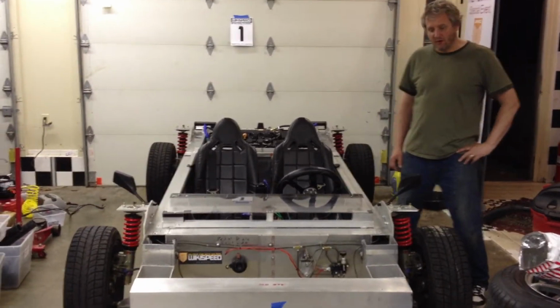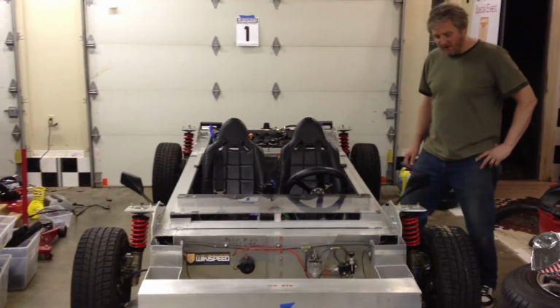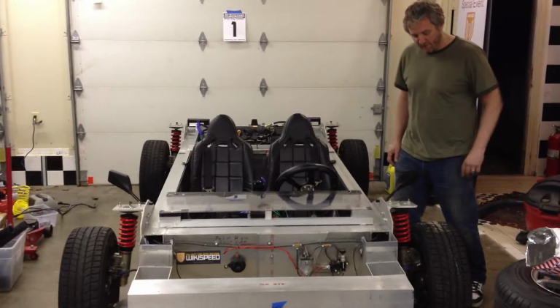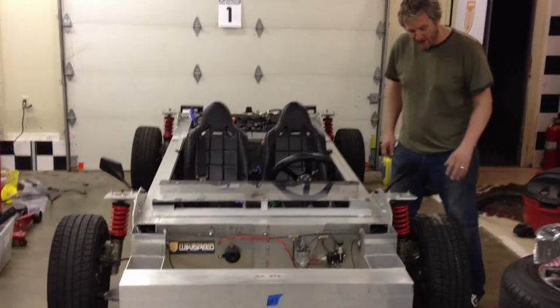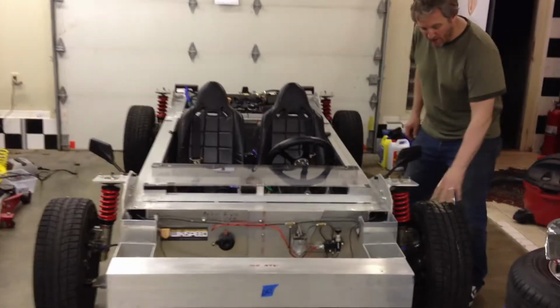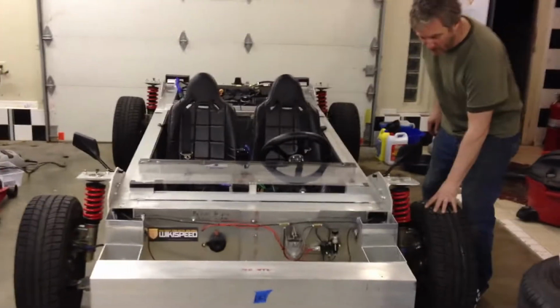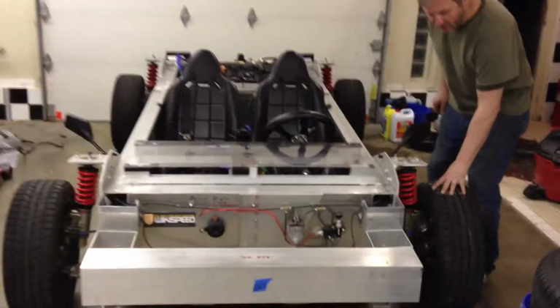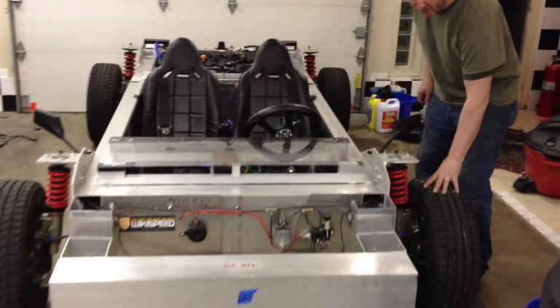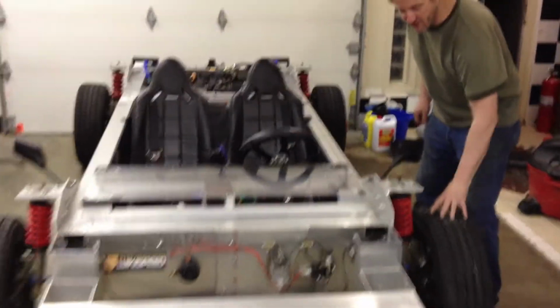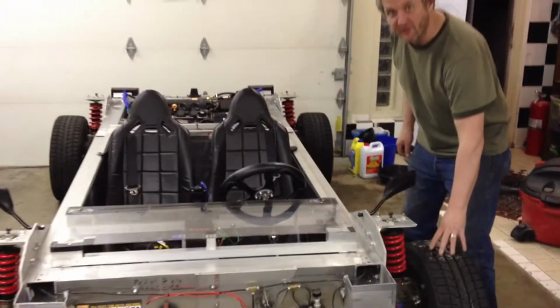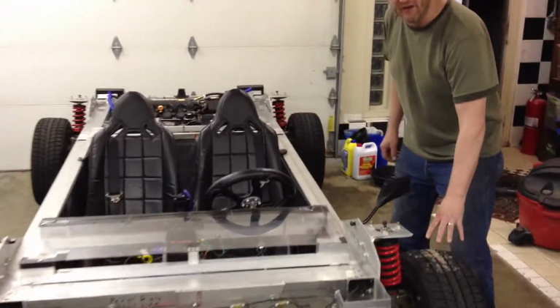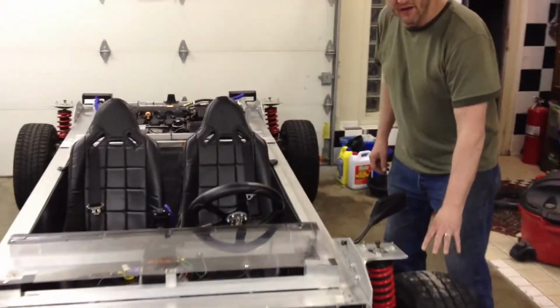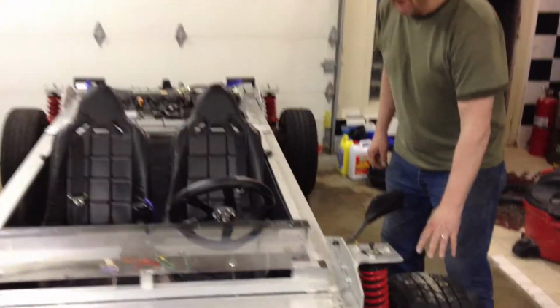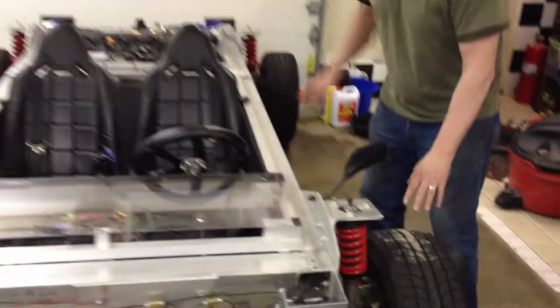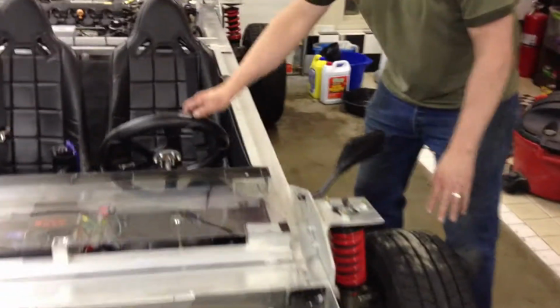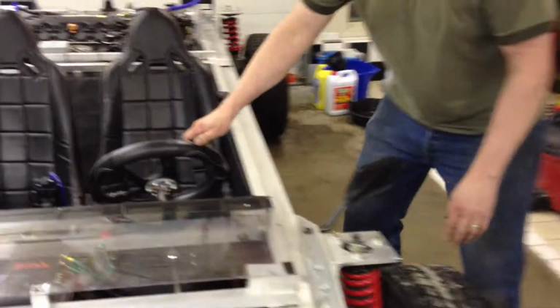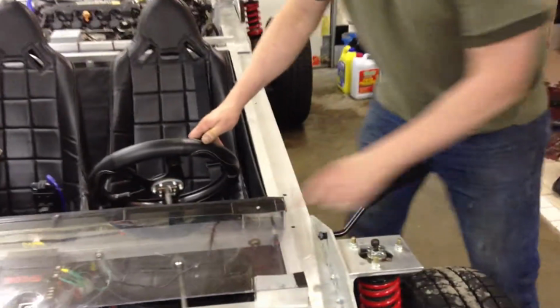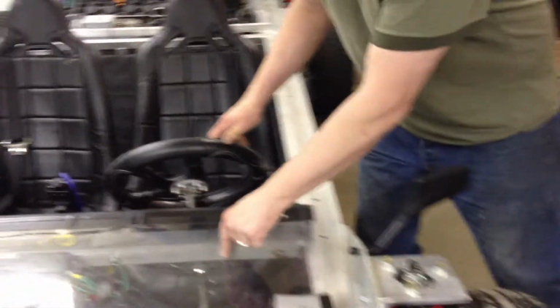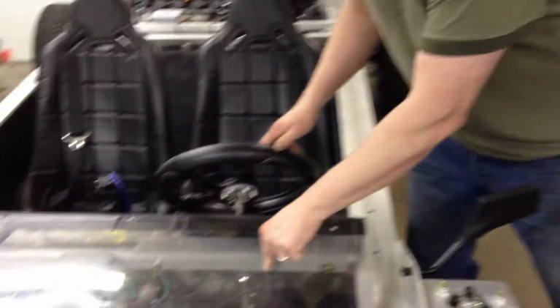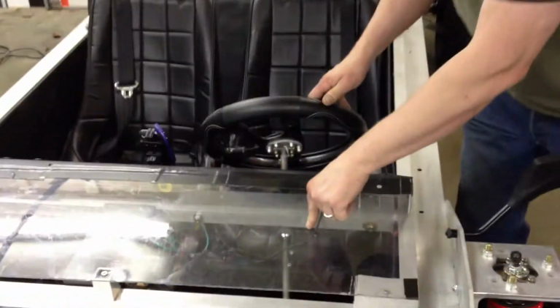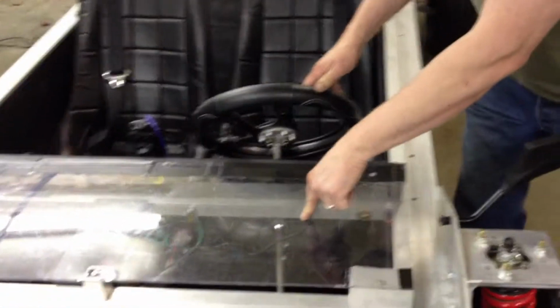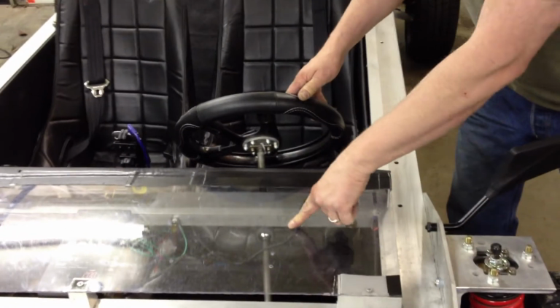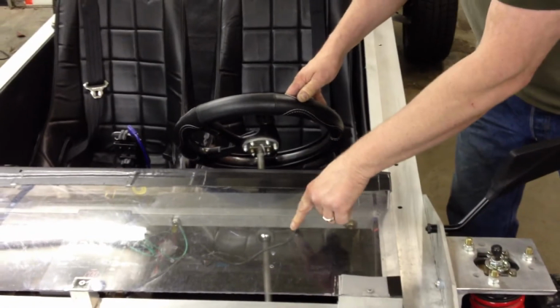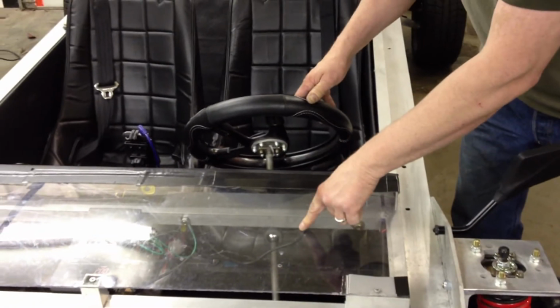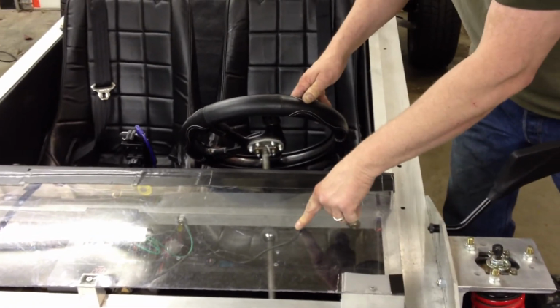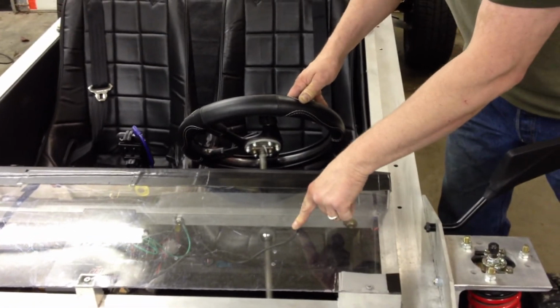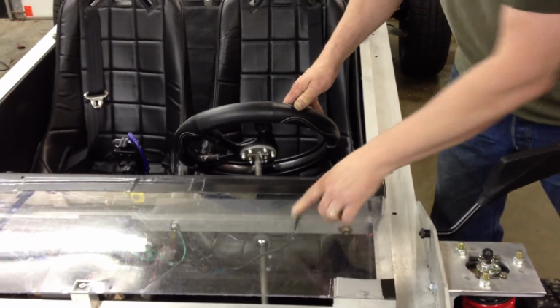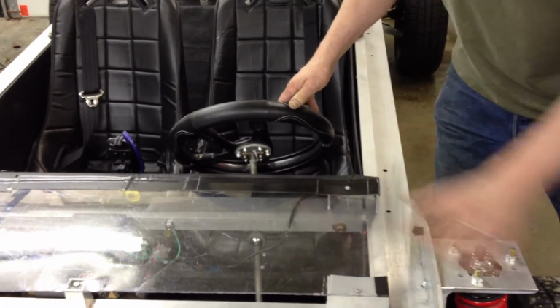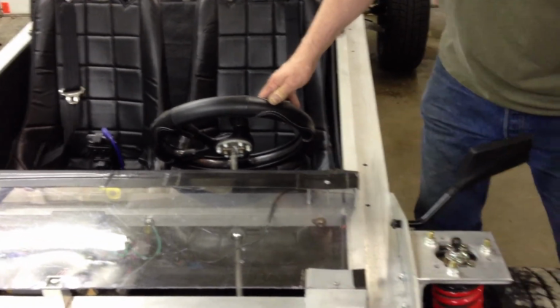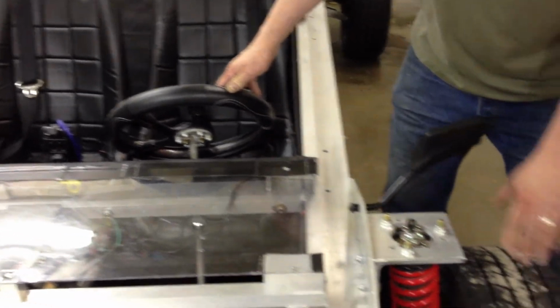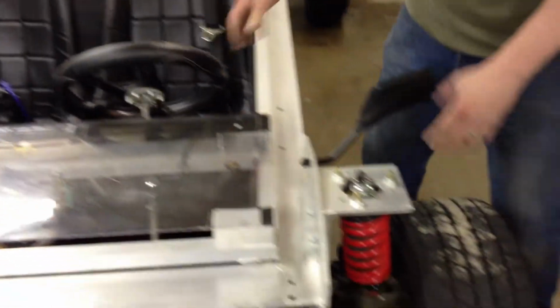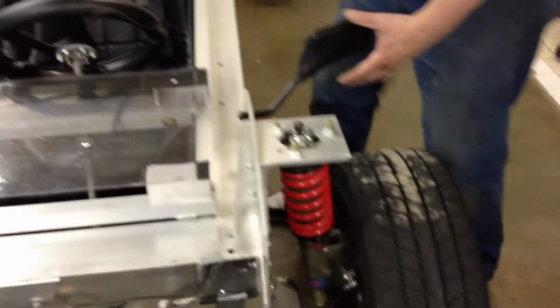Starting at the front end, we went through all of the suspension and steering fittings, as well as taking apart the steering column to make sure that our main fastening bolt and all other fasteners are tight.